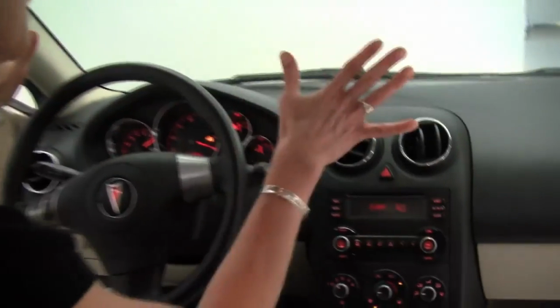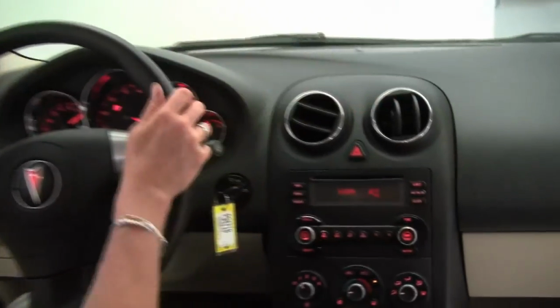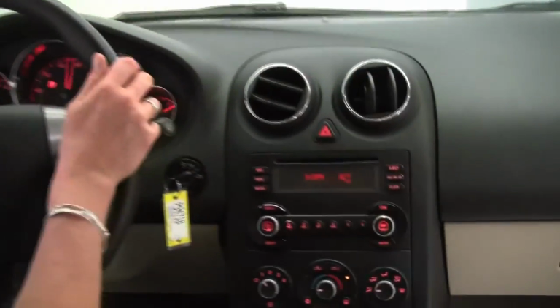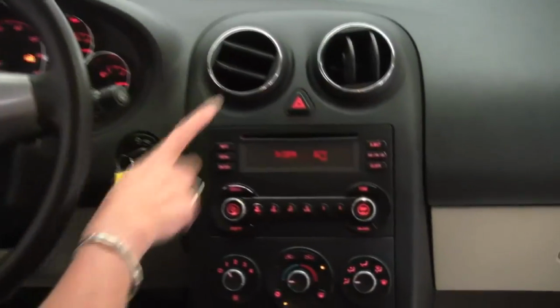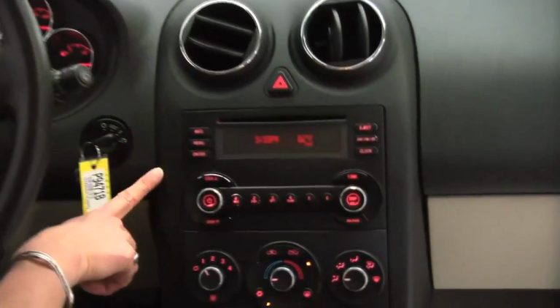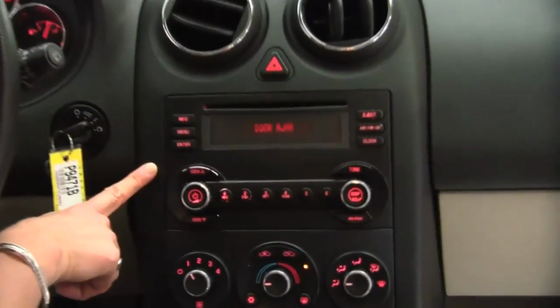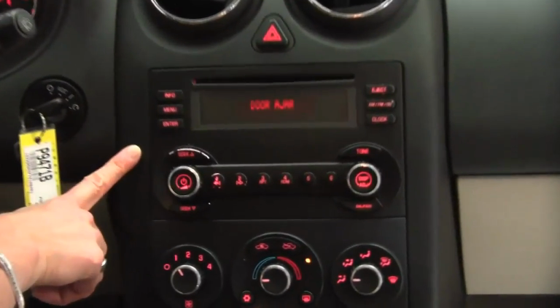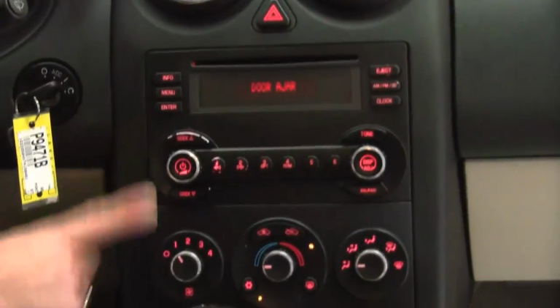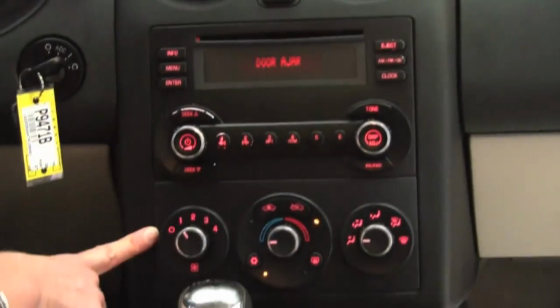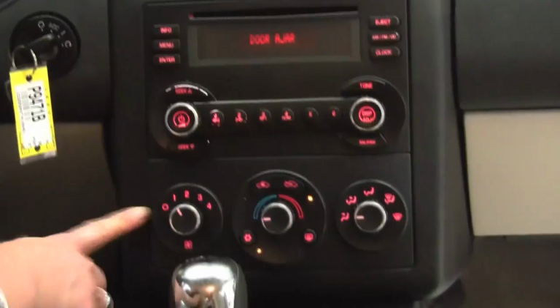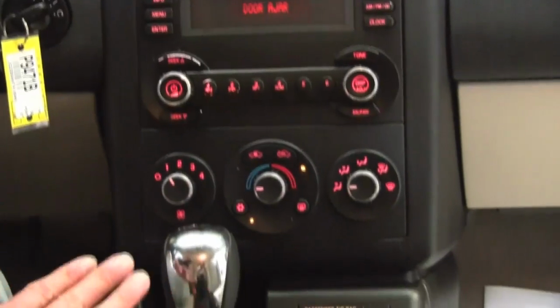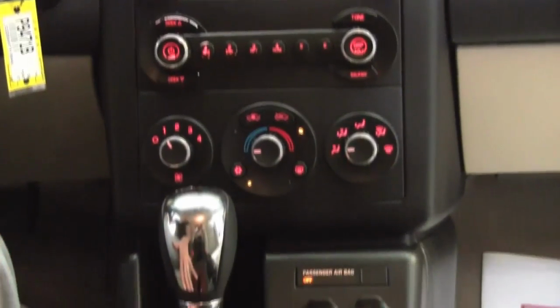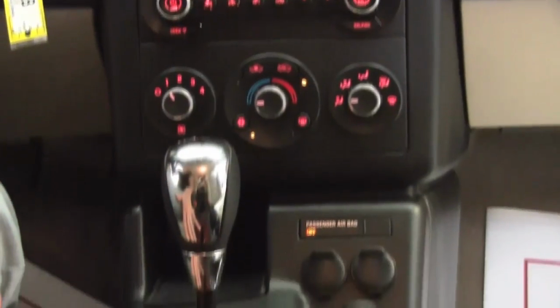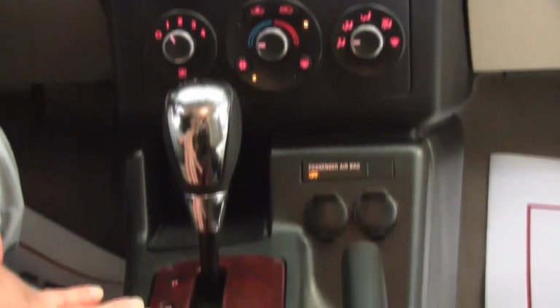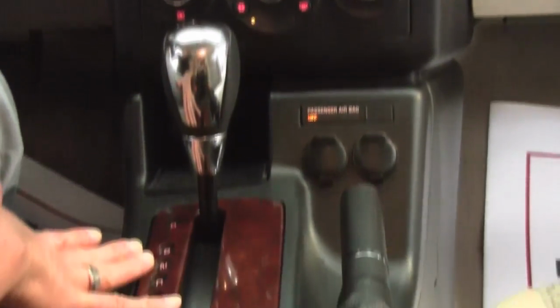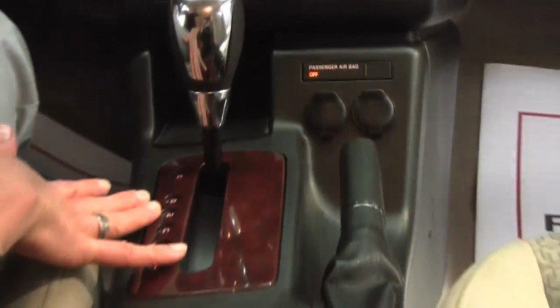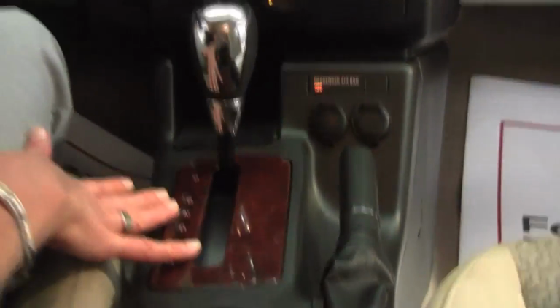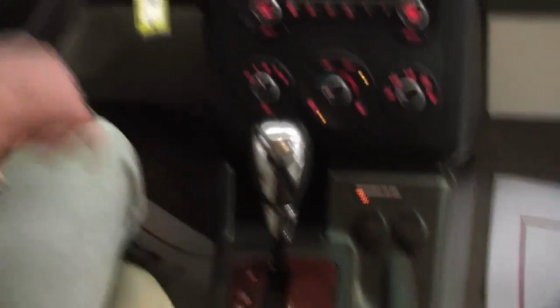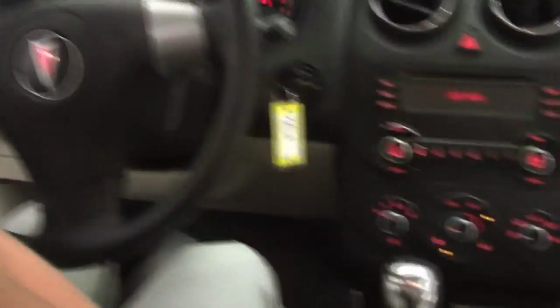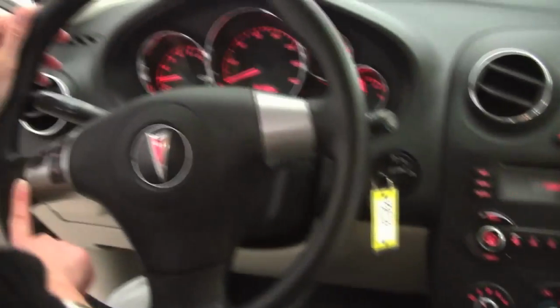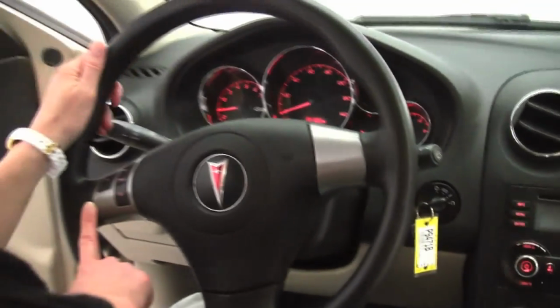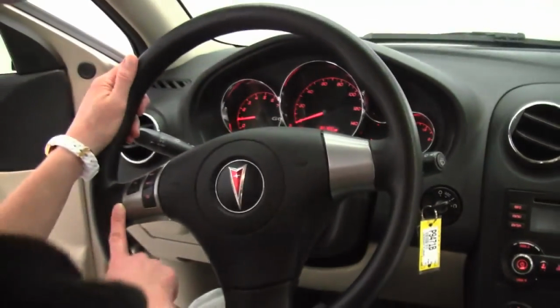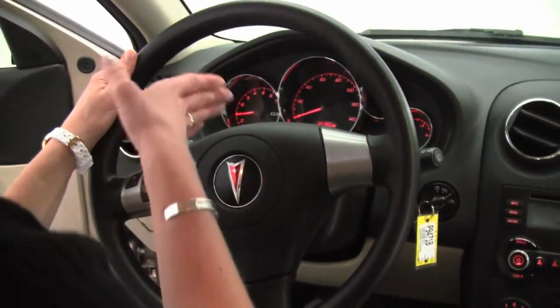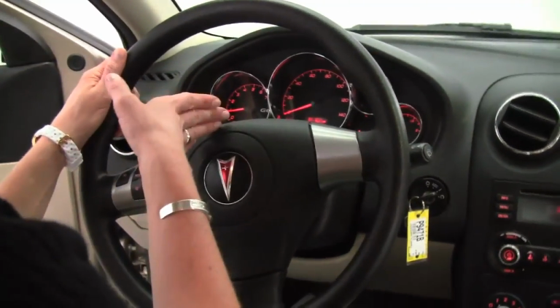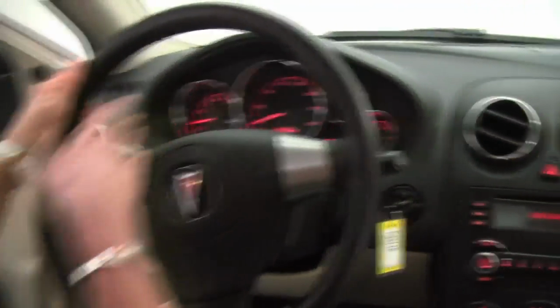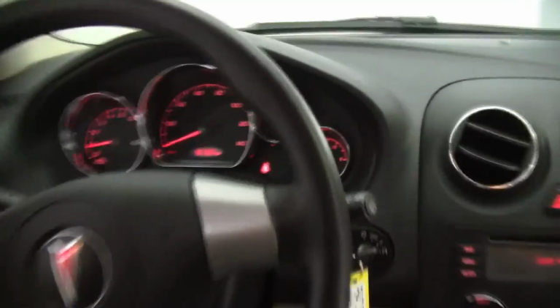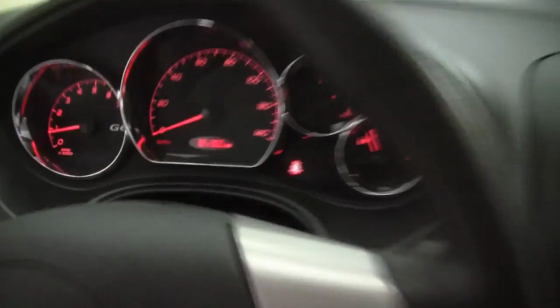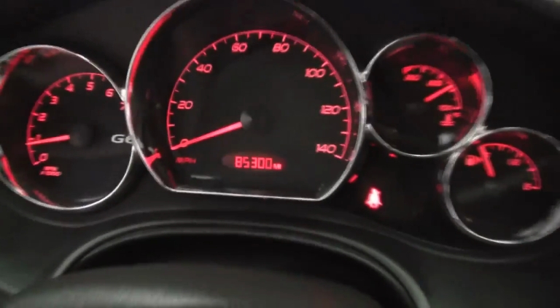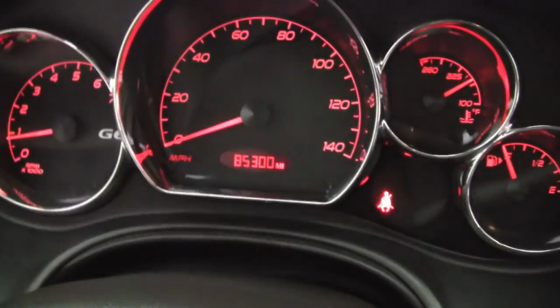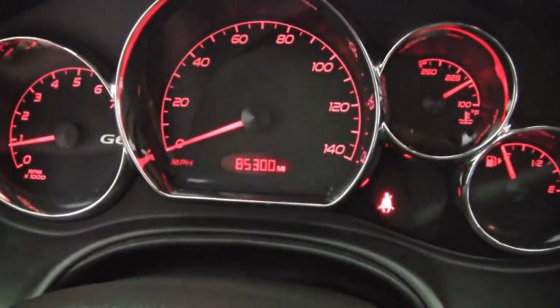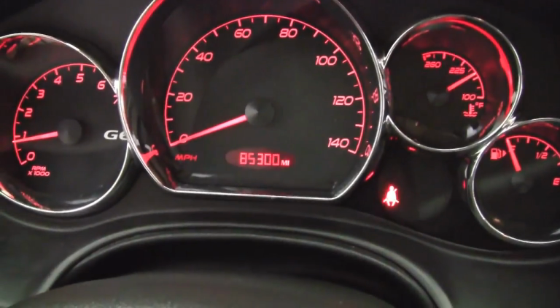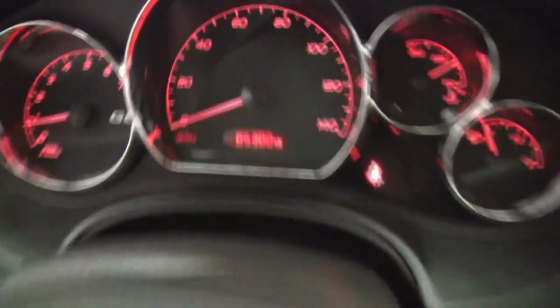Good visibility, factory installed sound system, climate control, automatic transmission, cruise control, and mileage. You can see the vehicle has 85,300 miles on it.